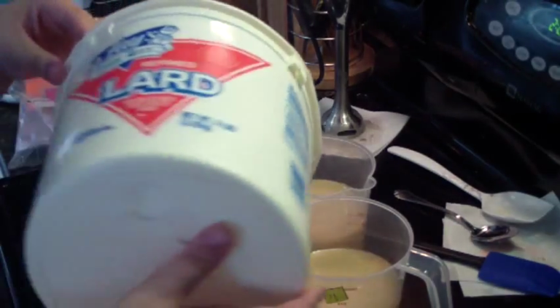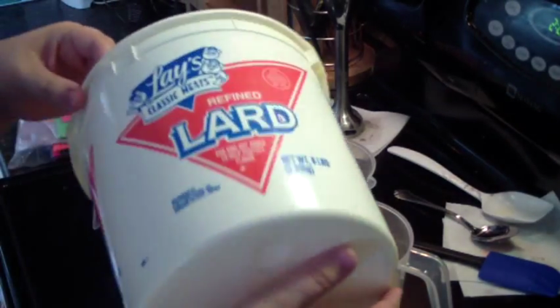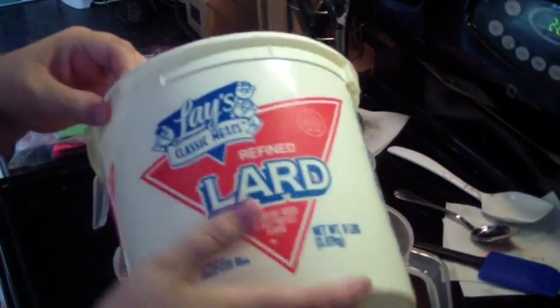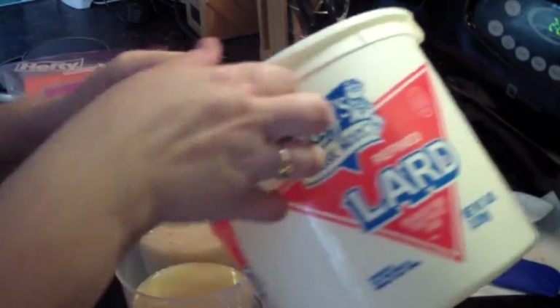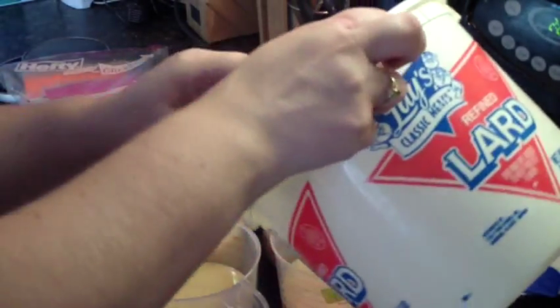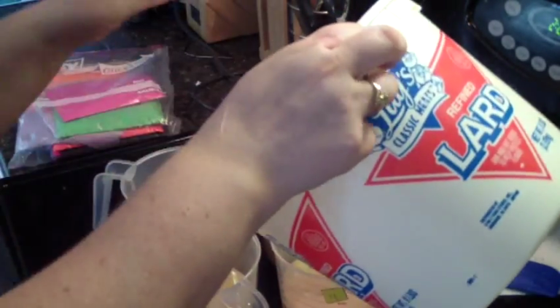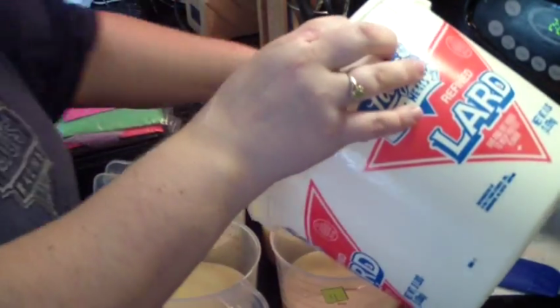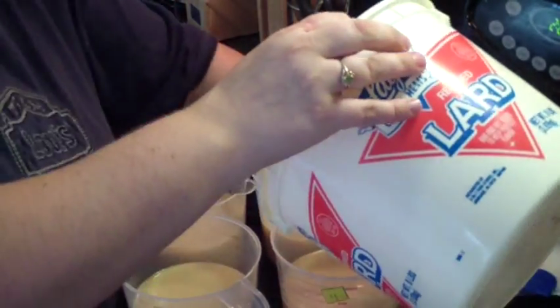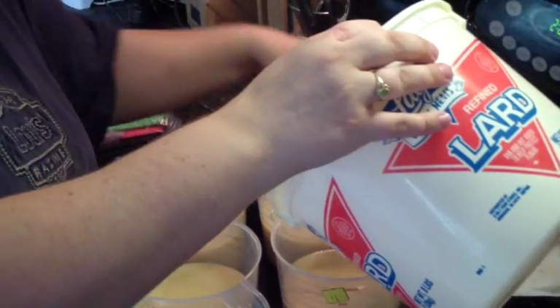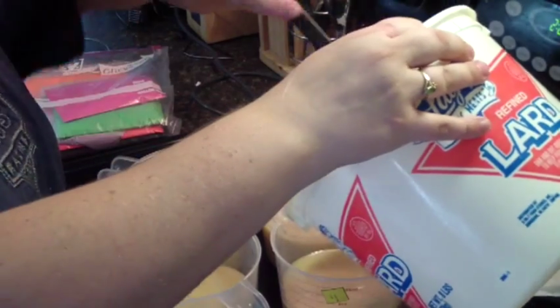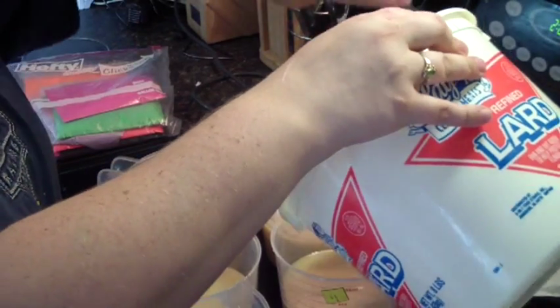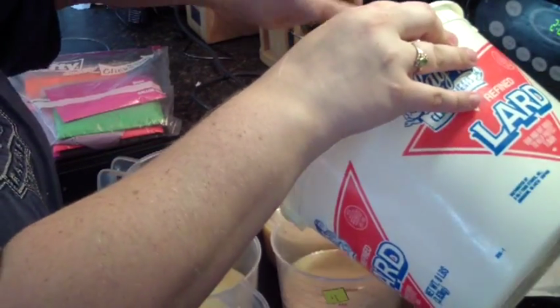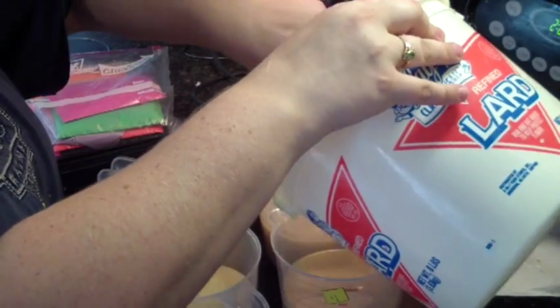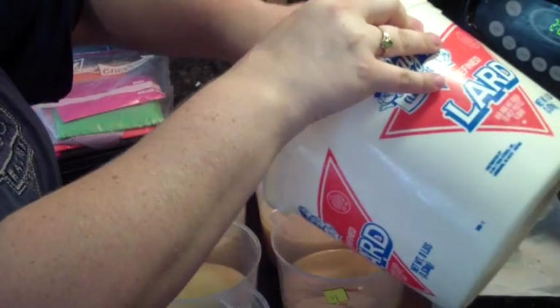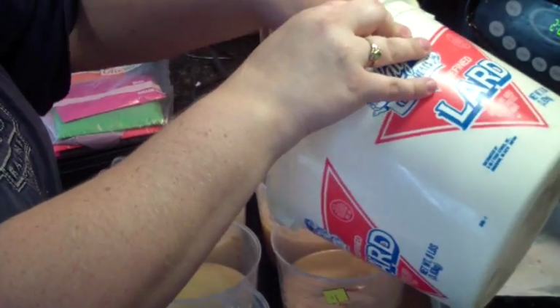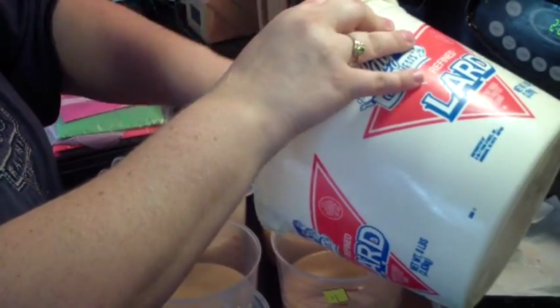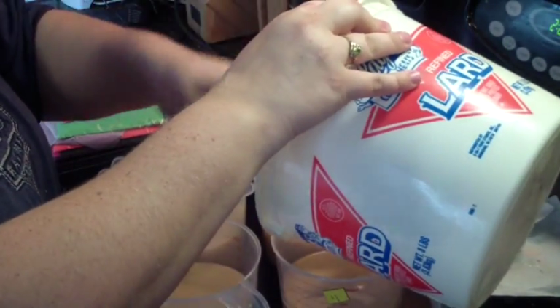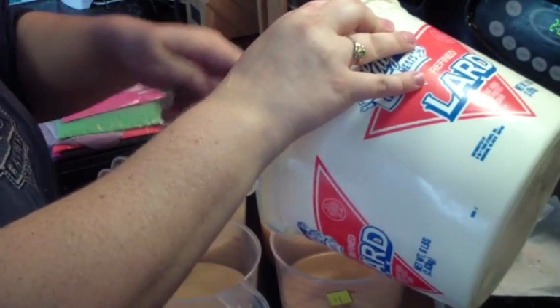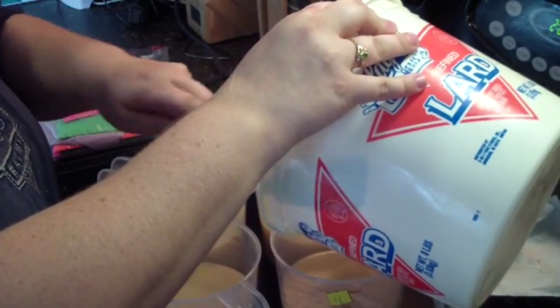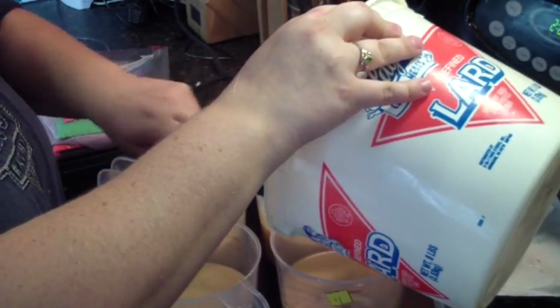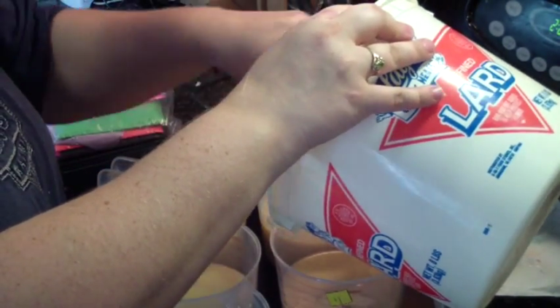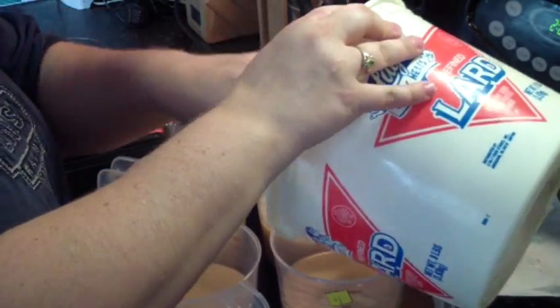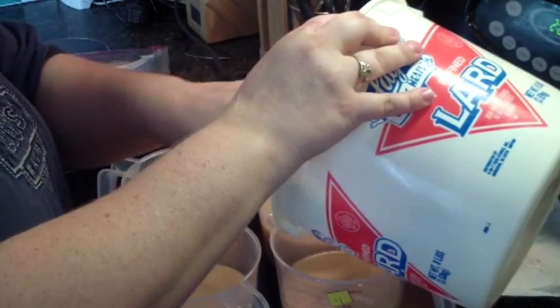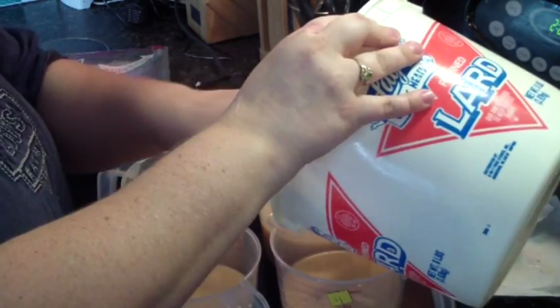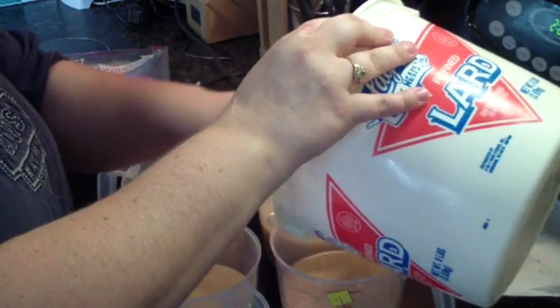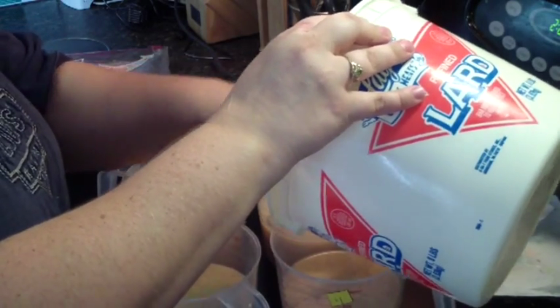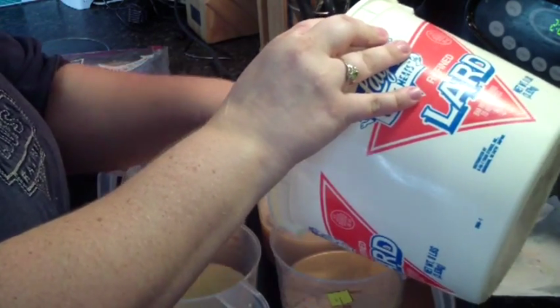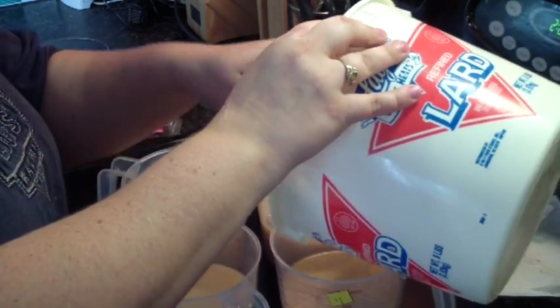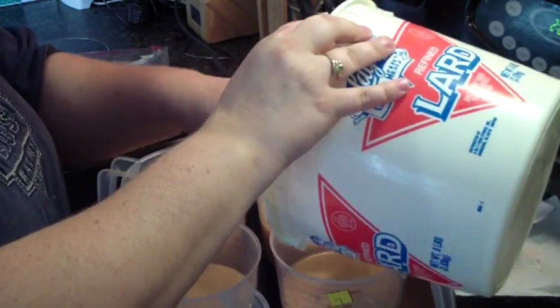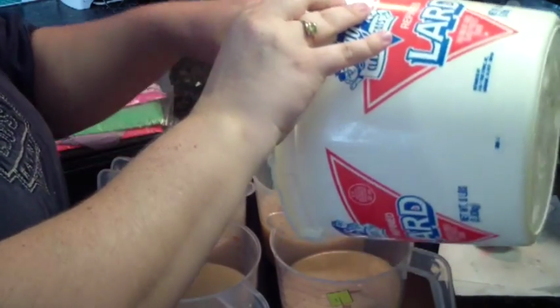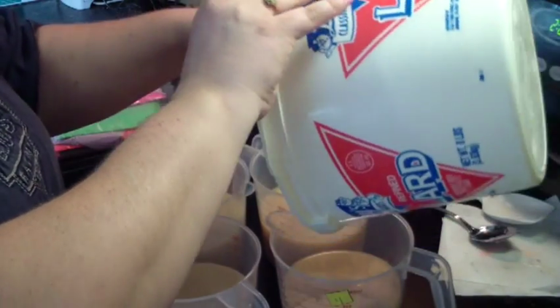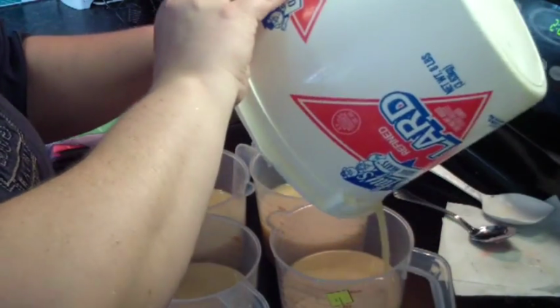I don't know how I'm going to make this soap. I don't know if I'm going to do an in-the-pot swirl or just put it in there and then do a spoon swirl. I may do that.